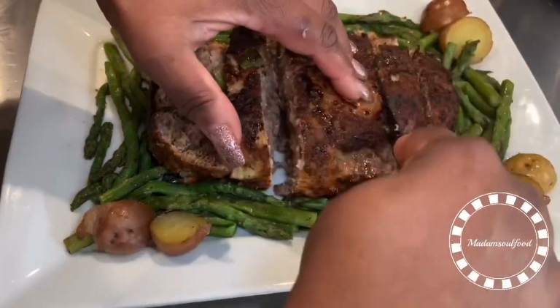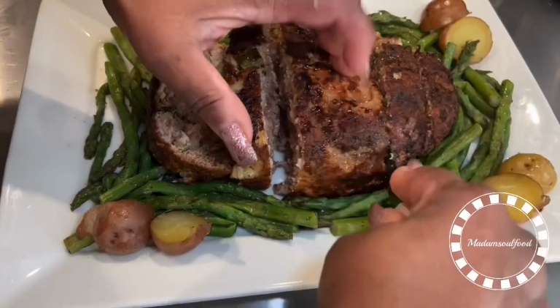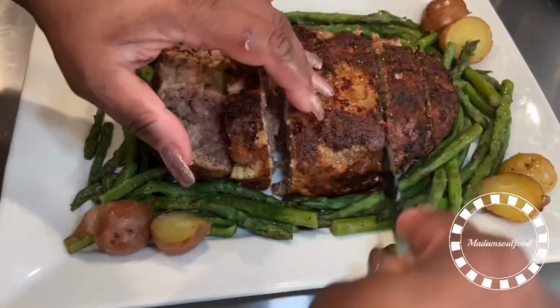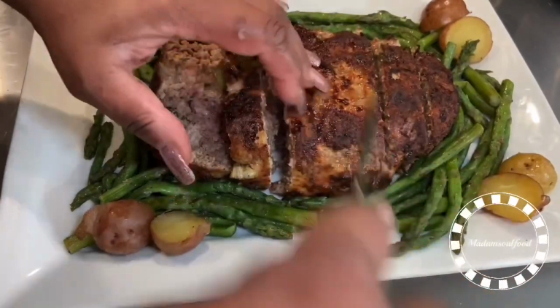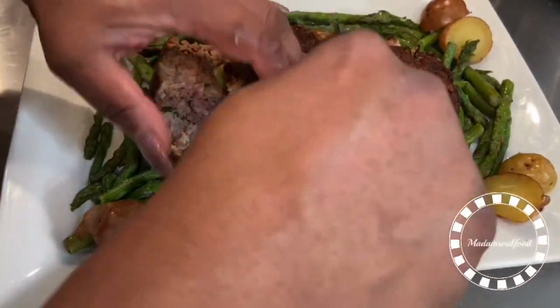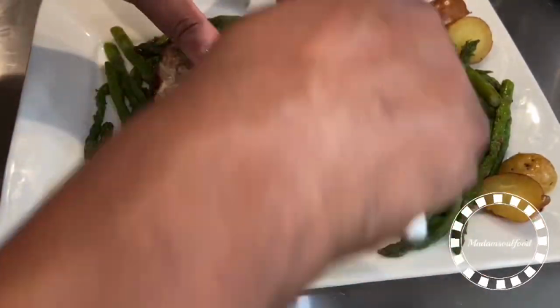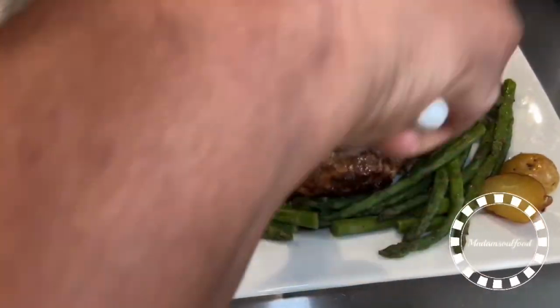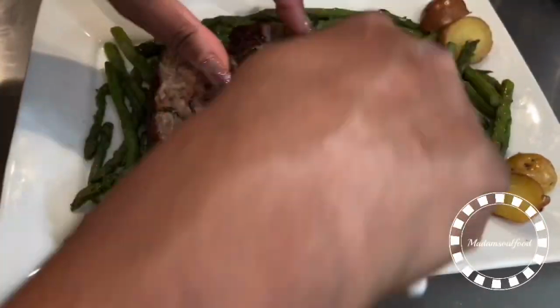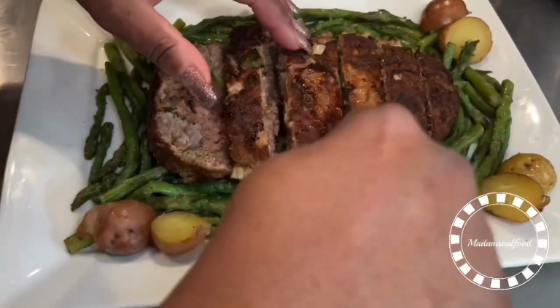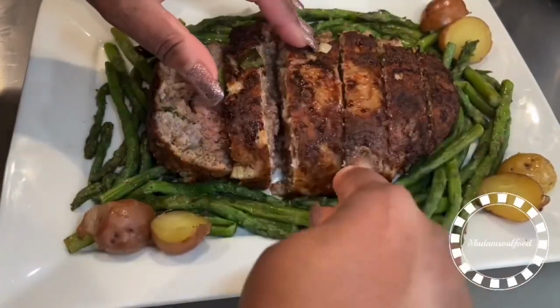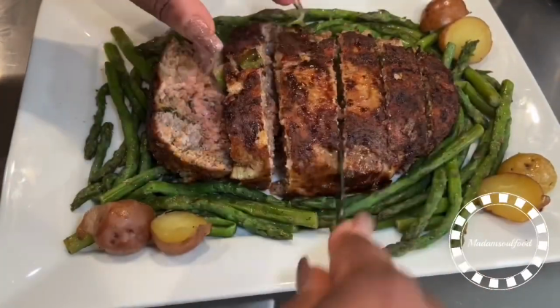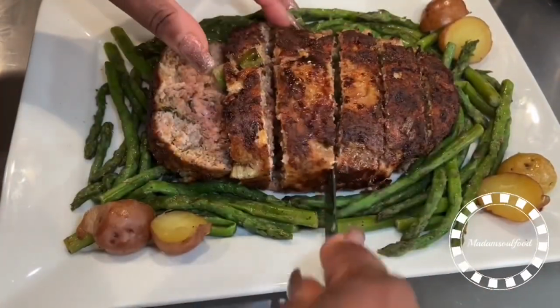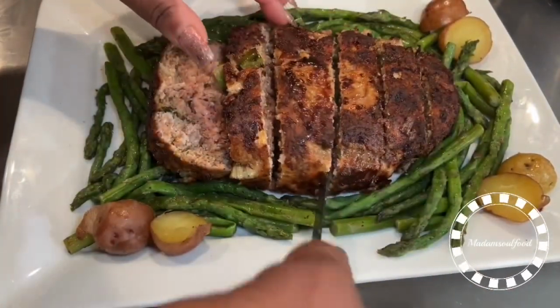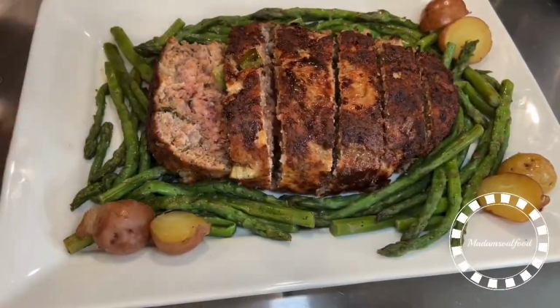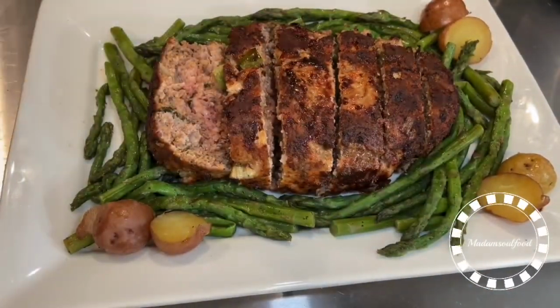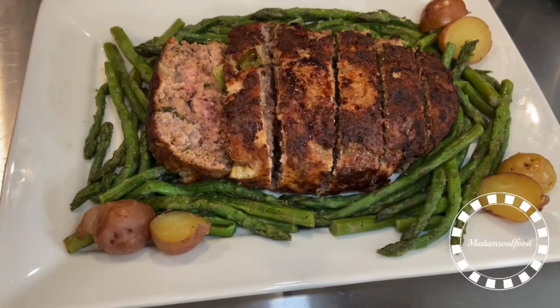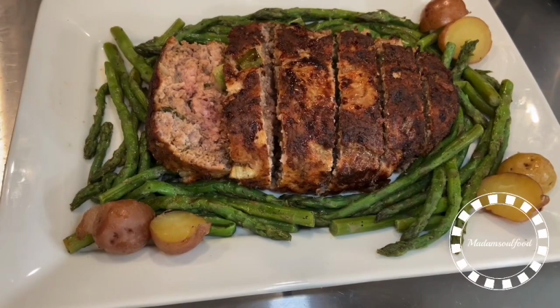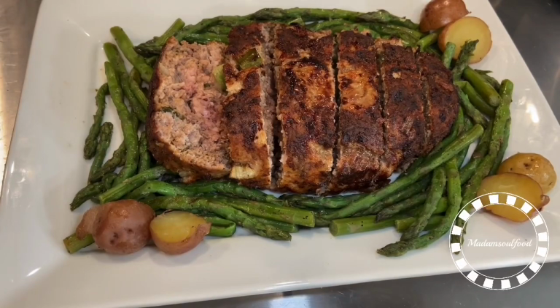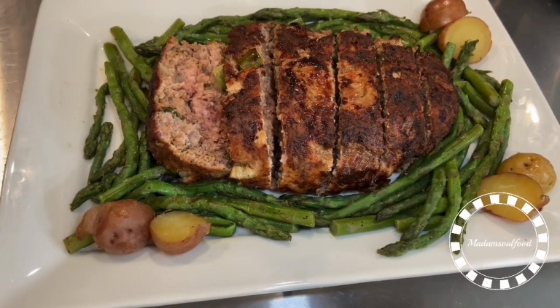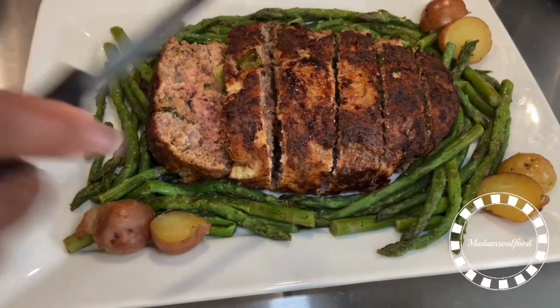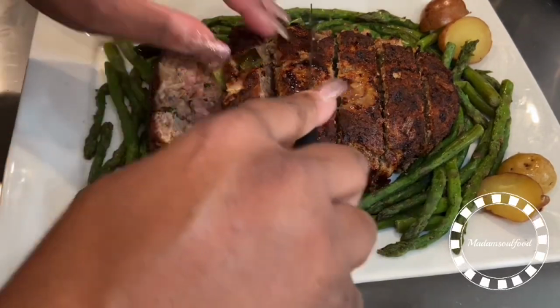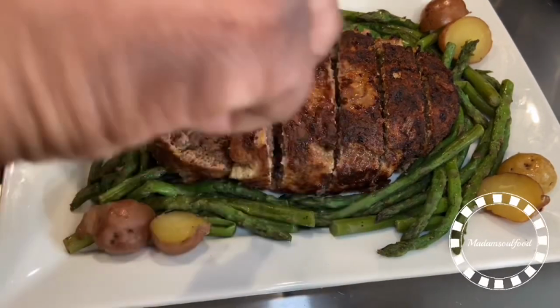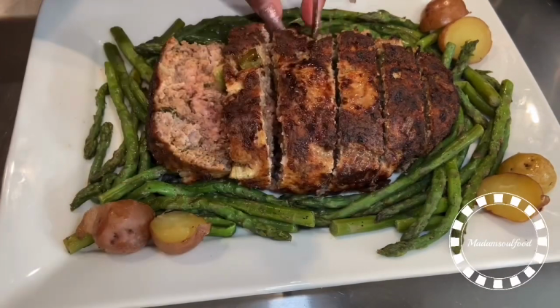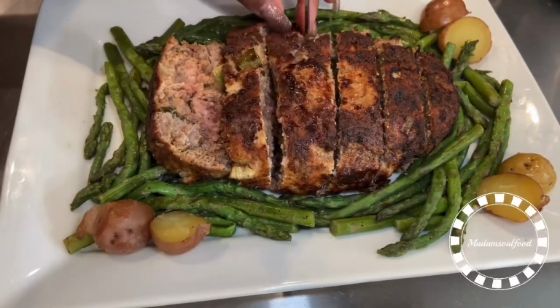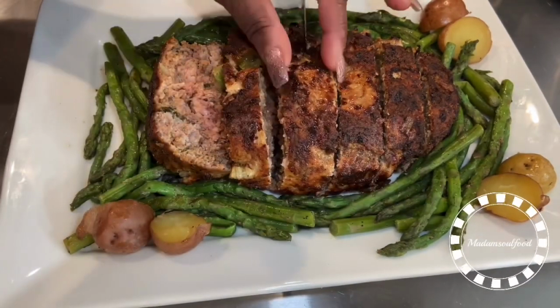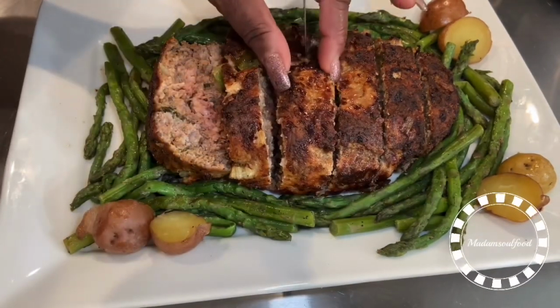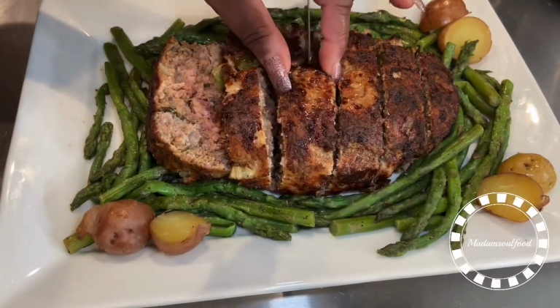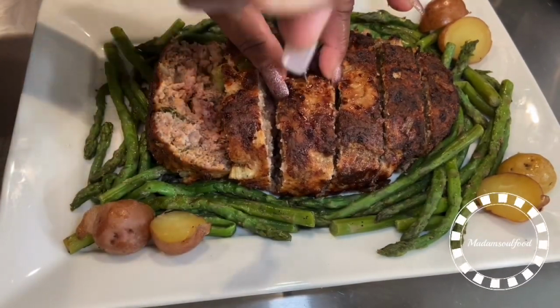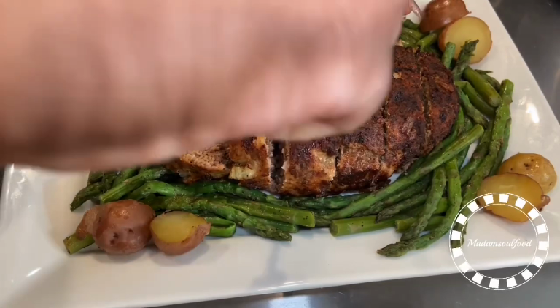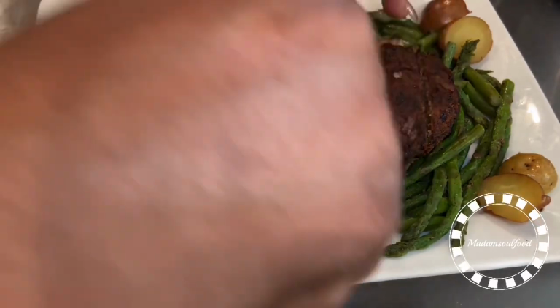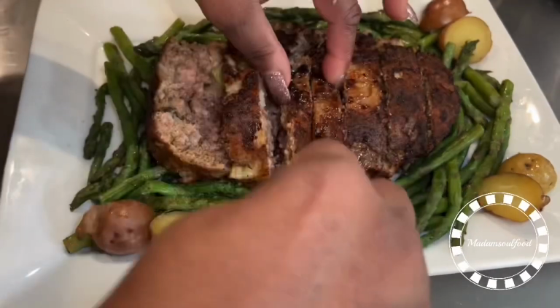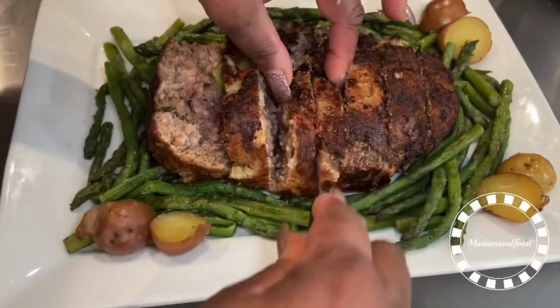Please like, share, and subscribe. Leave a positive comment if you like. Stay safe and try to think positive because things could be a whole lot worse.